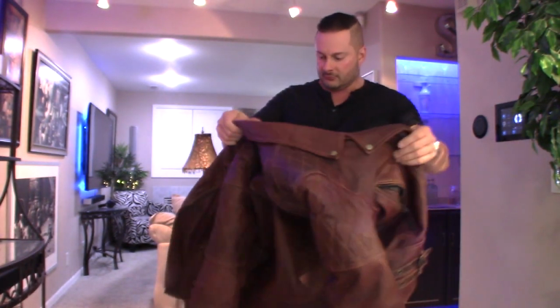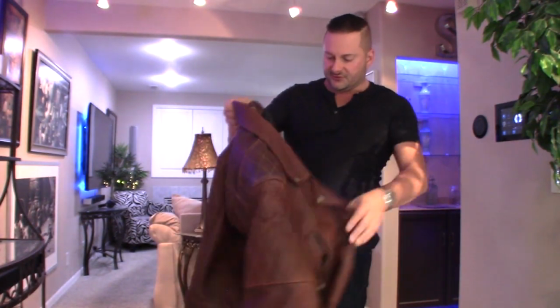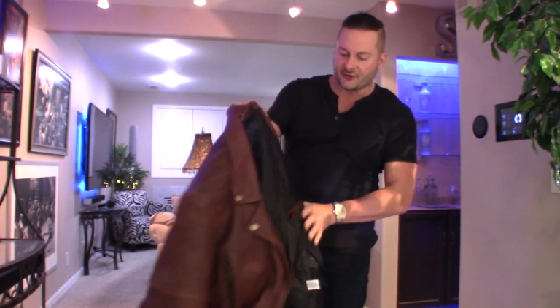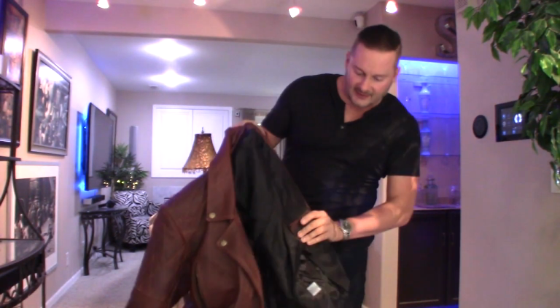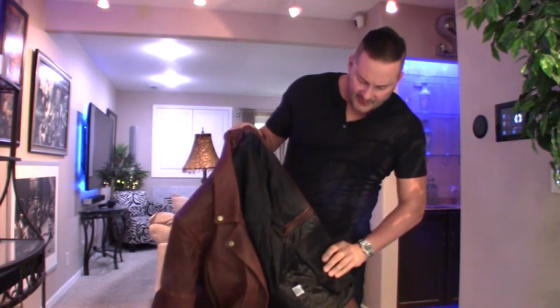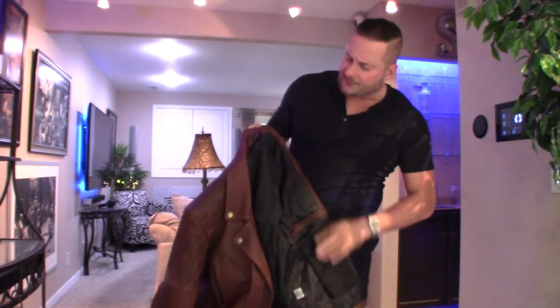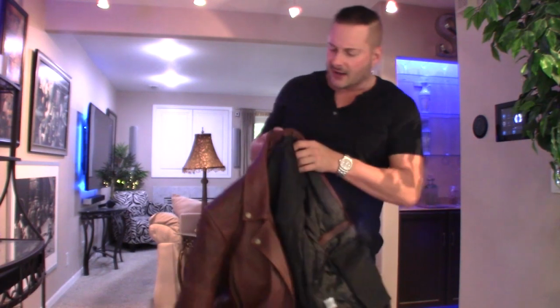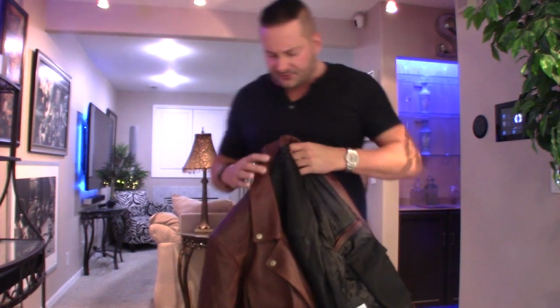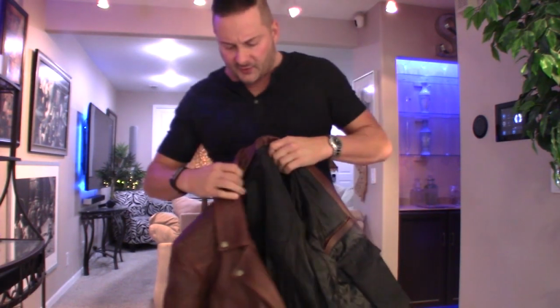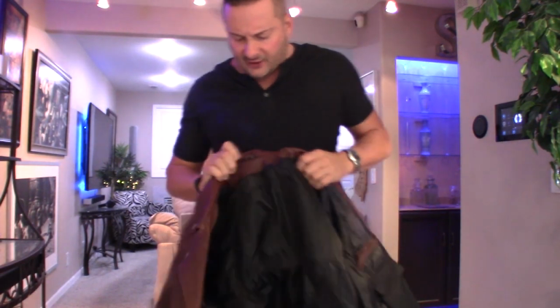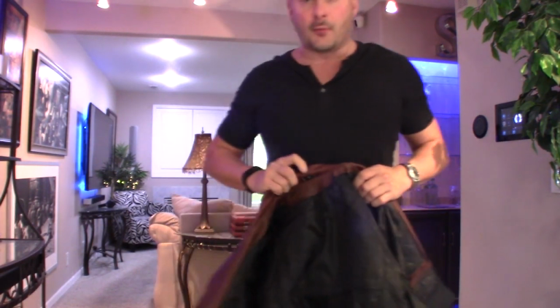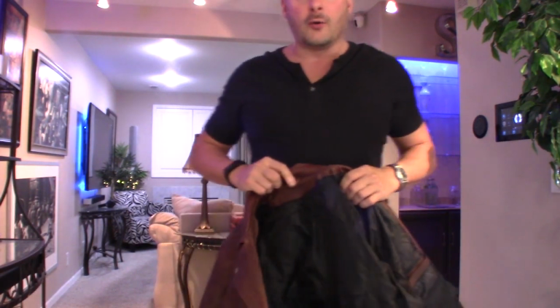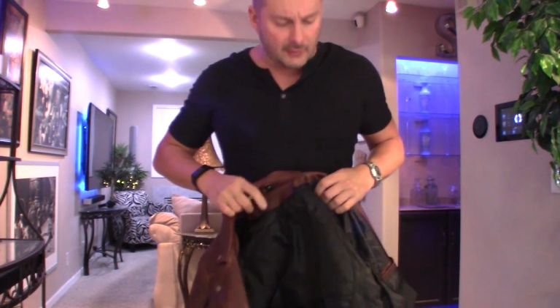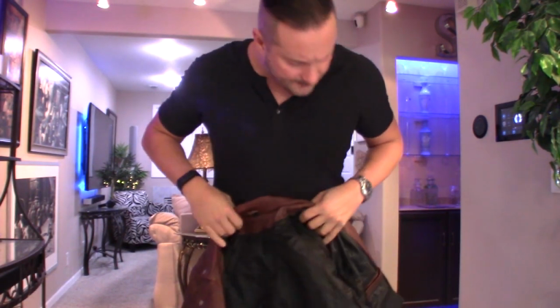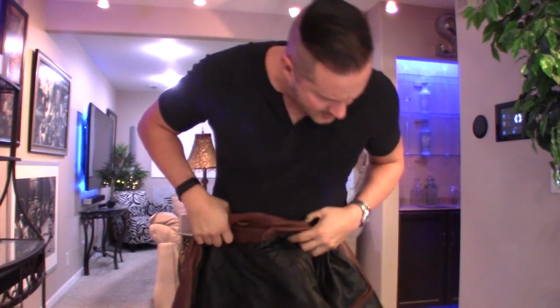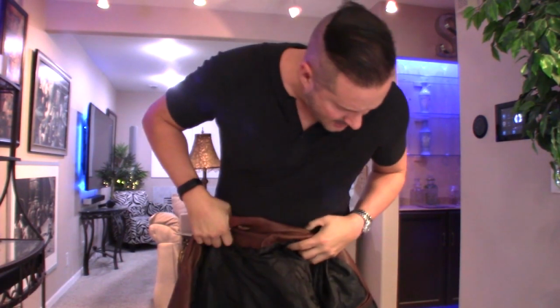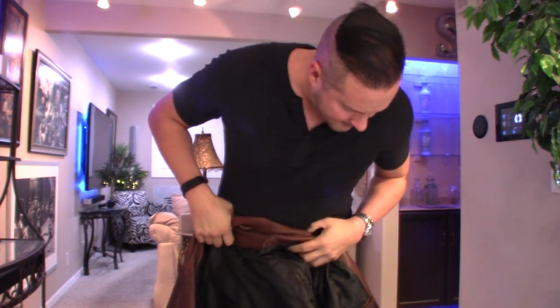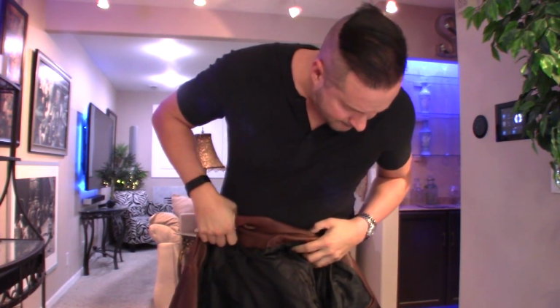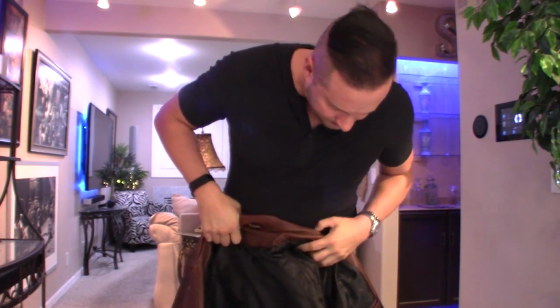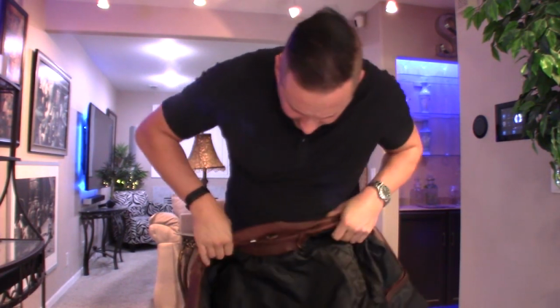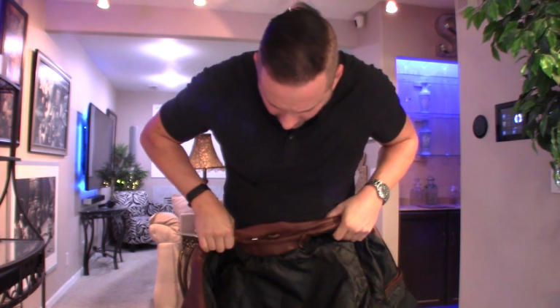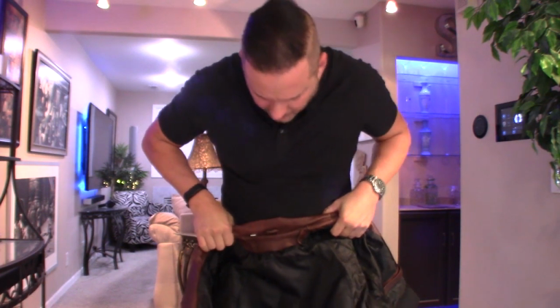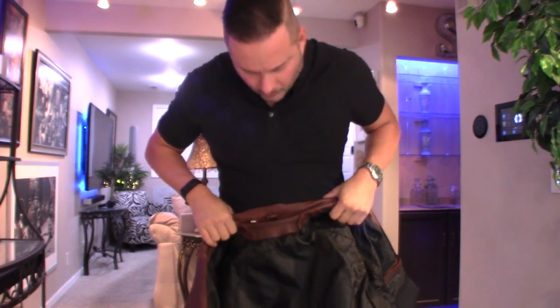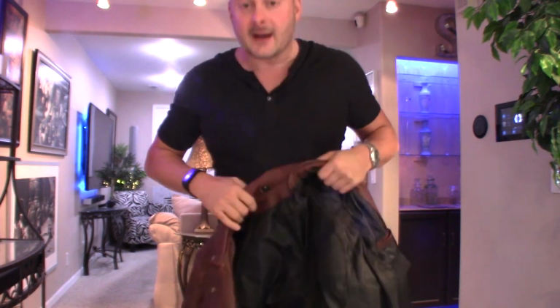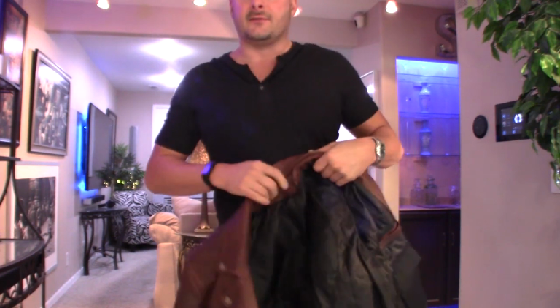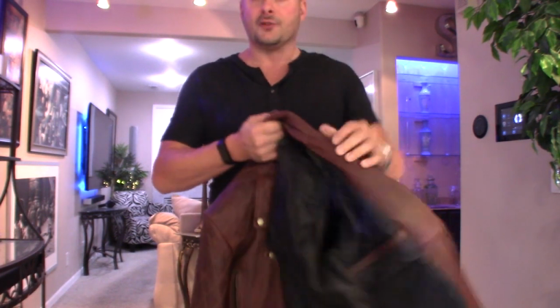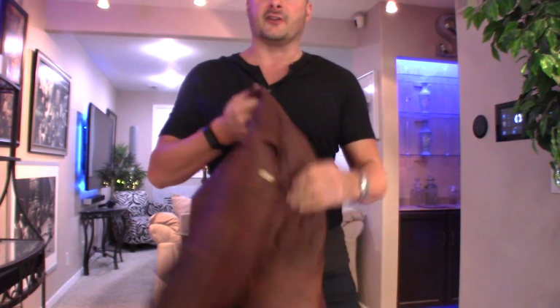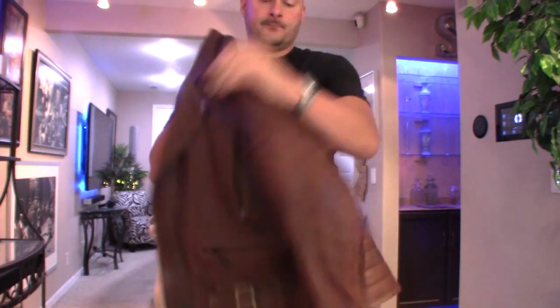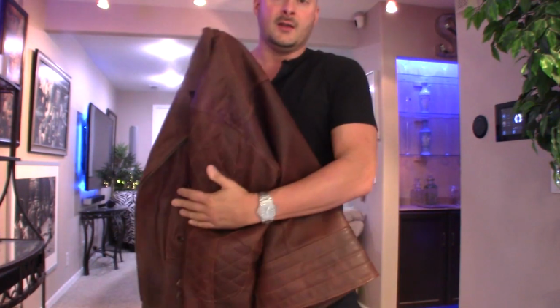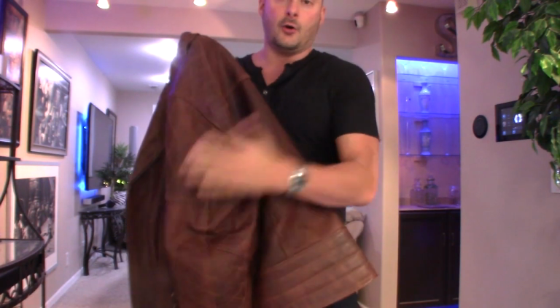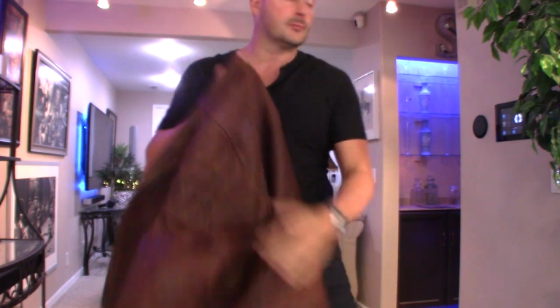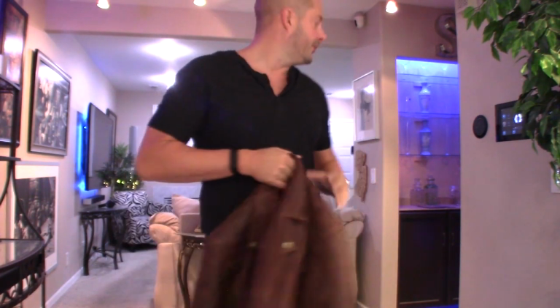I just realized this is actually a small, not a medium — and it's perfect. Great coat.